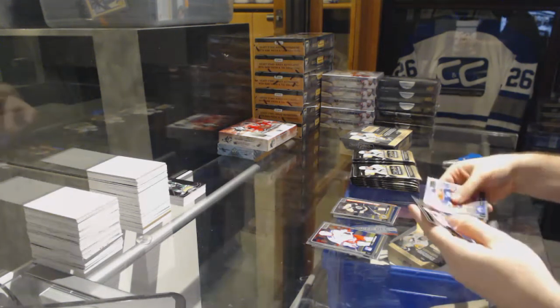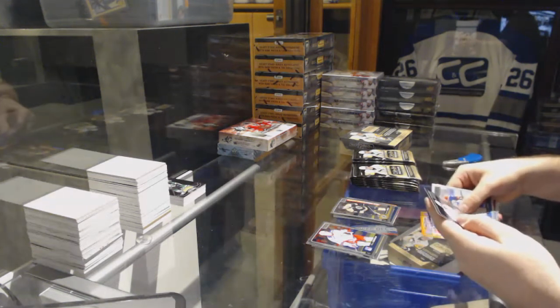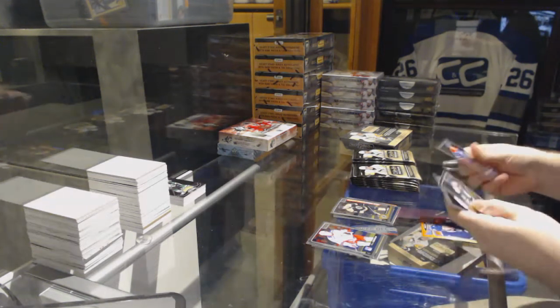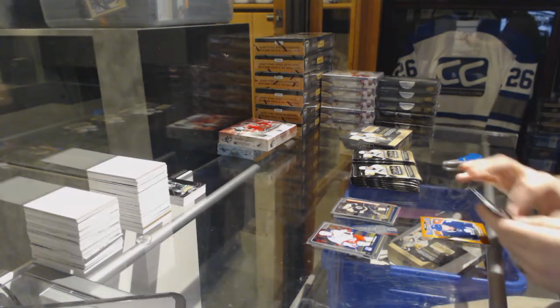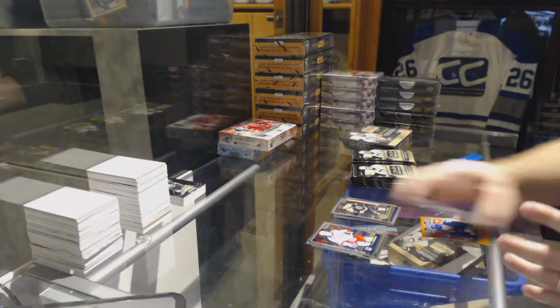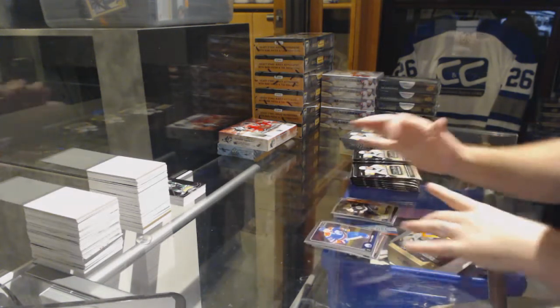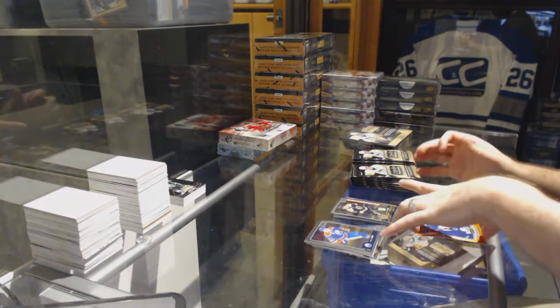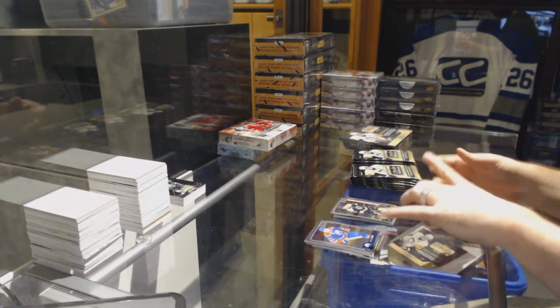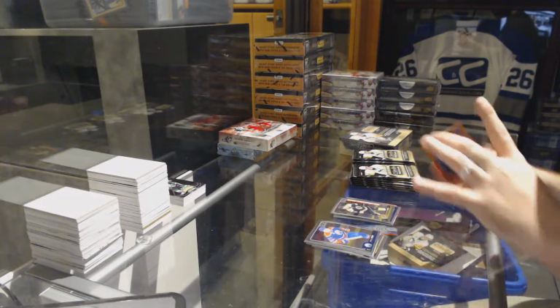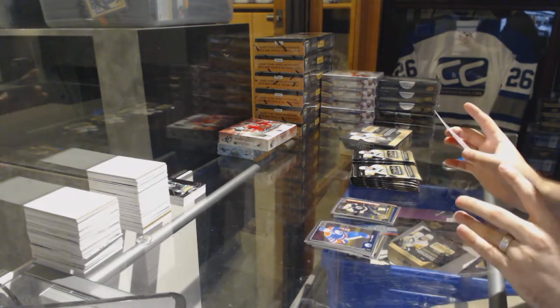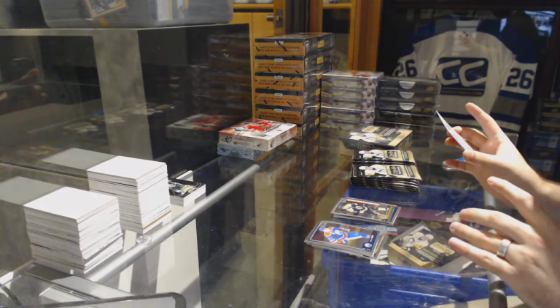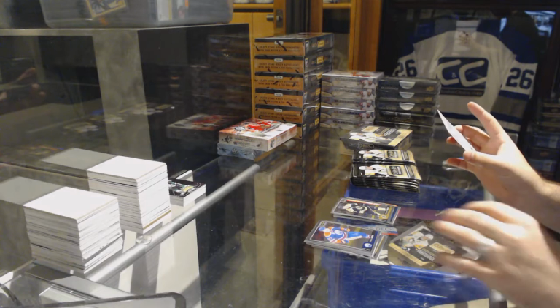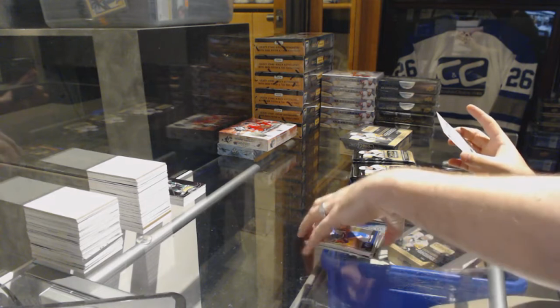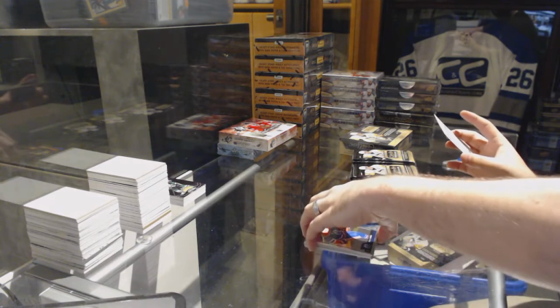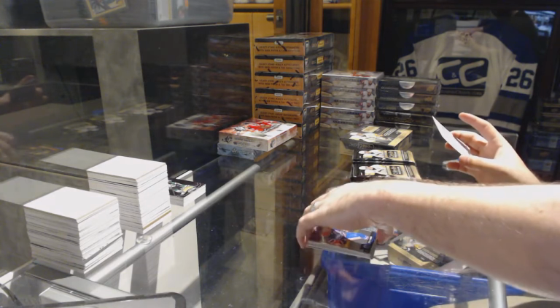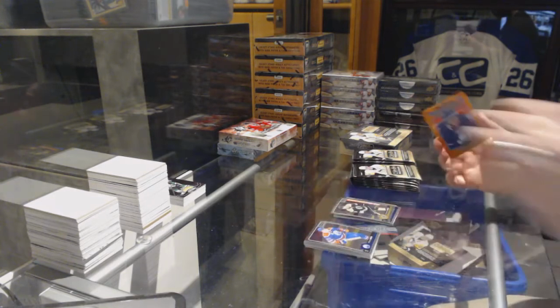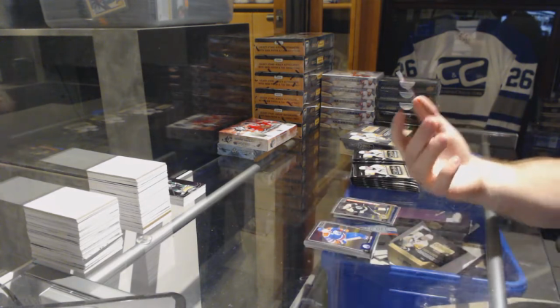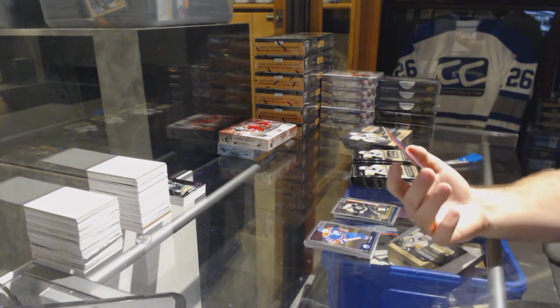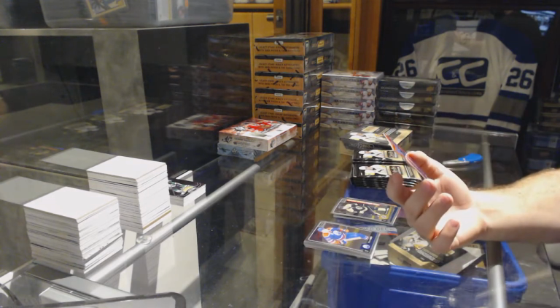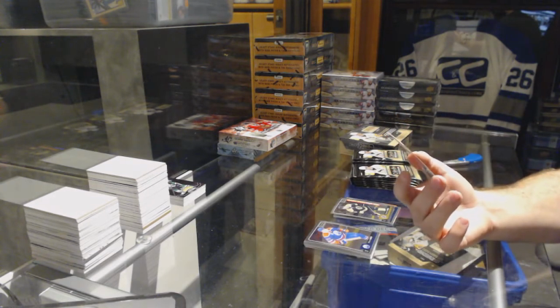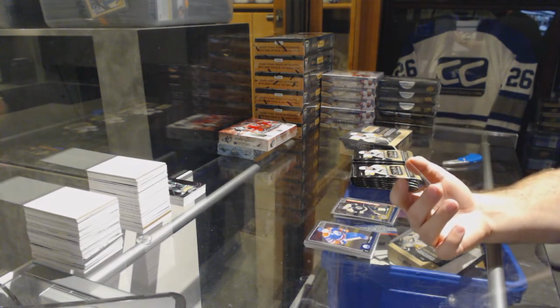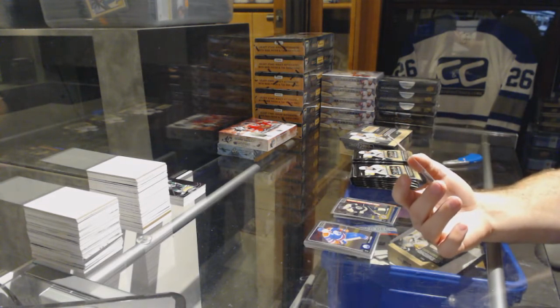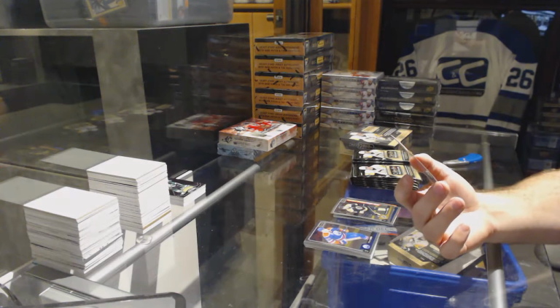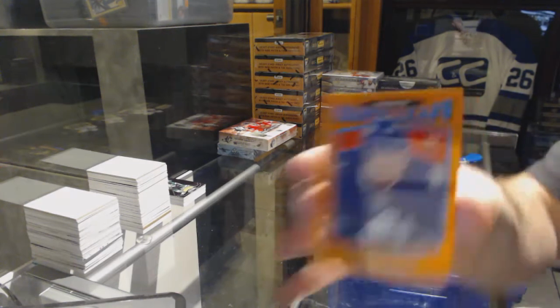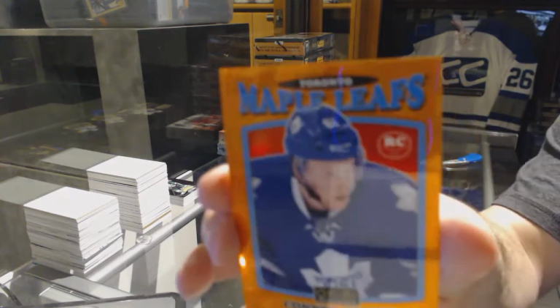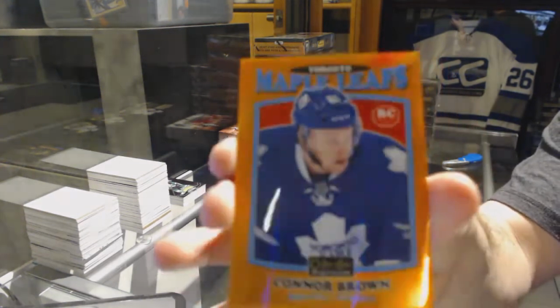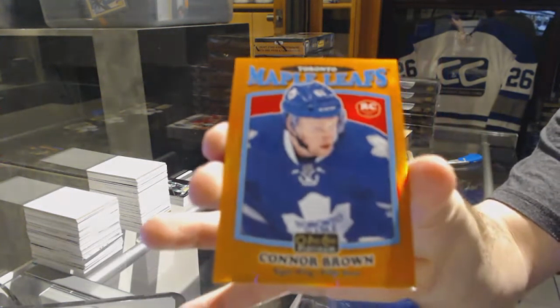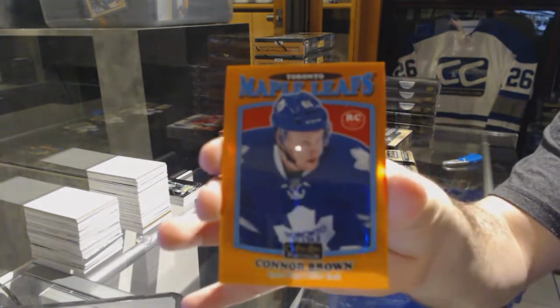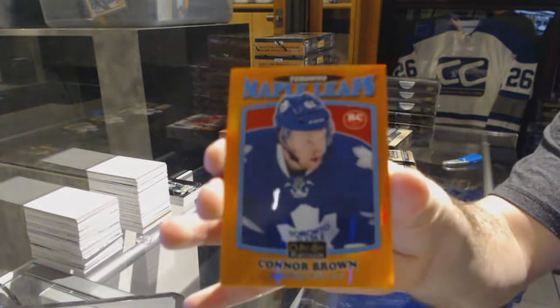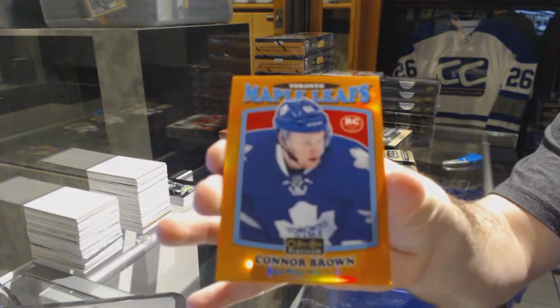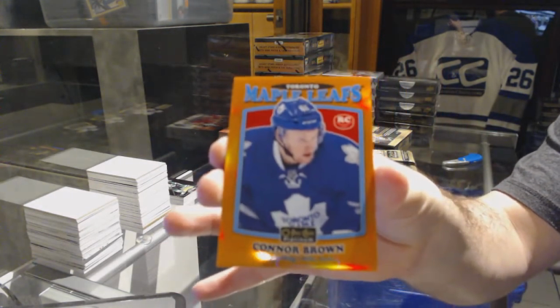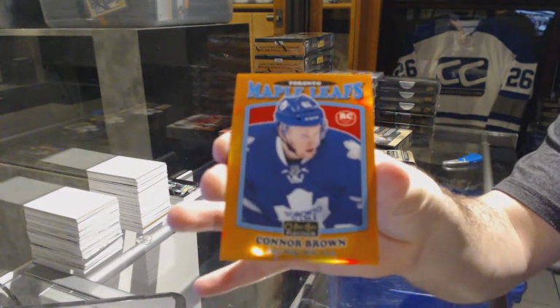We've got an orange rainbow retro rookie, number 49, for the Maple Leafs — Connor Brown.